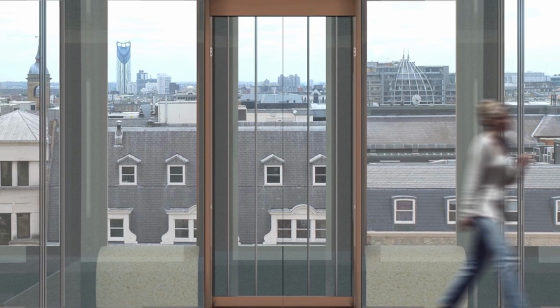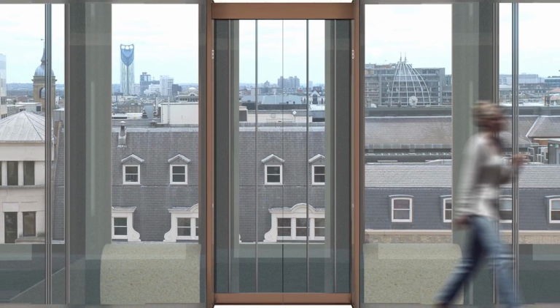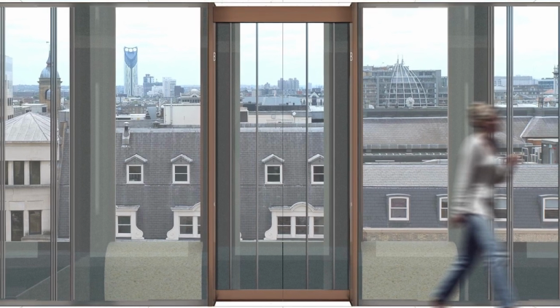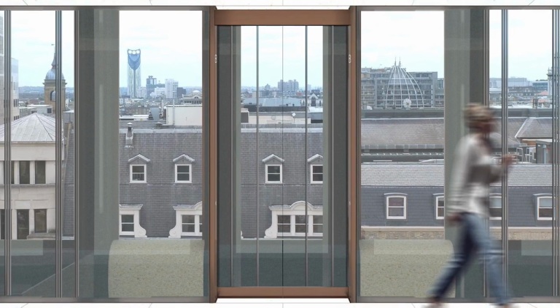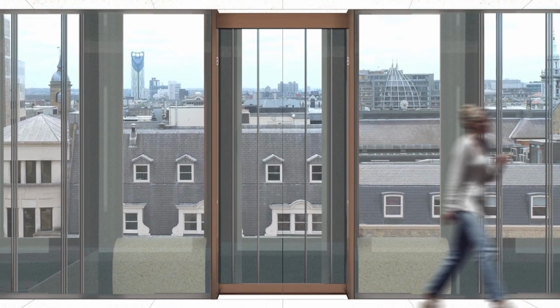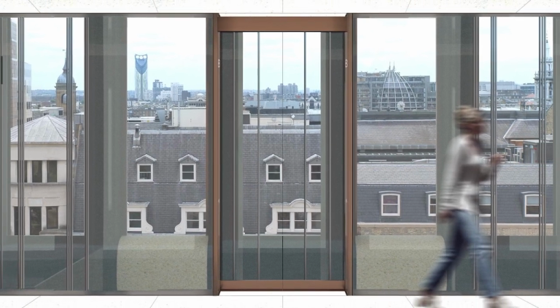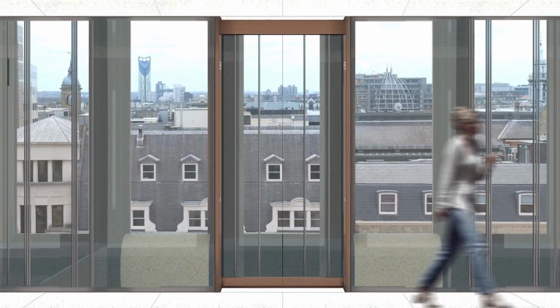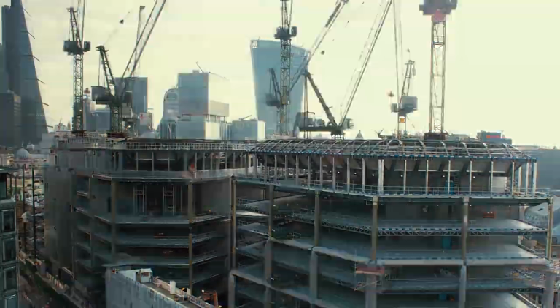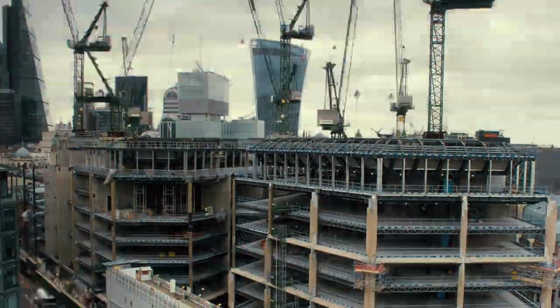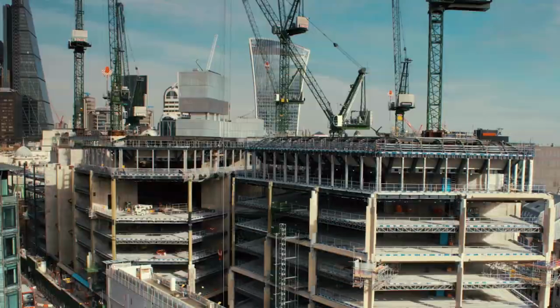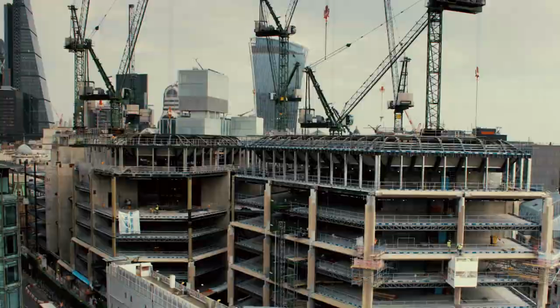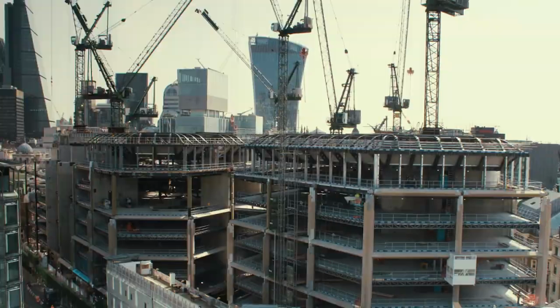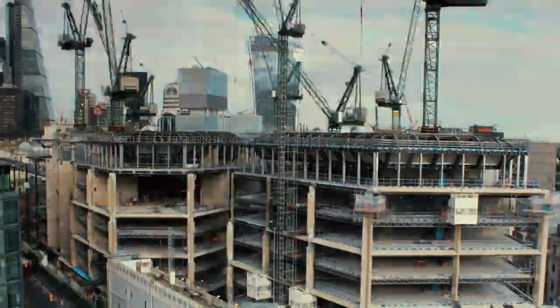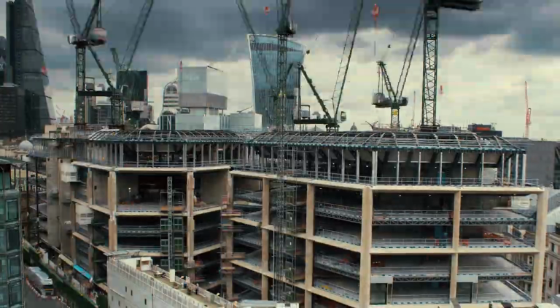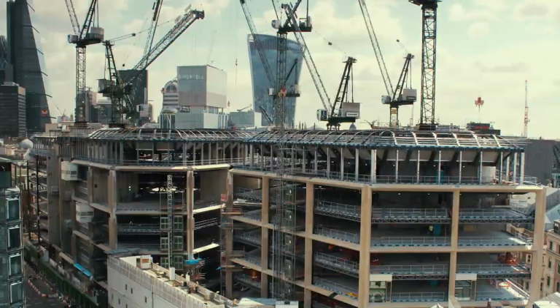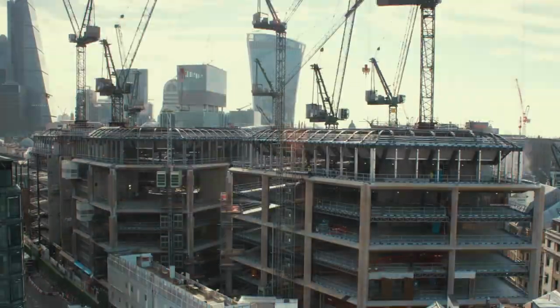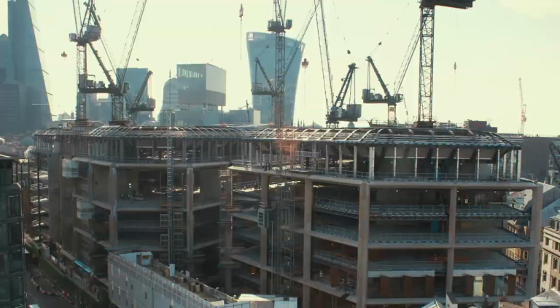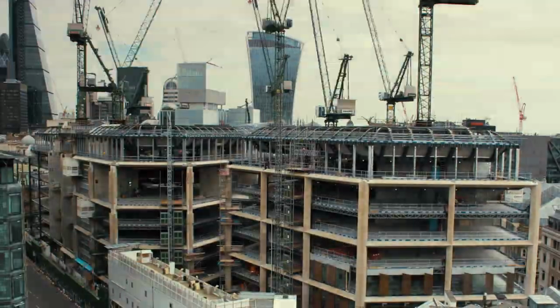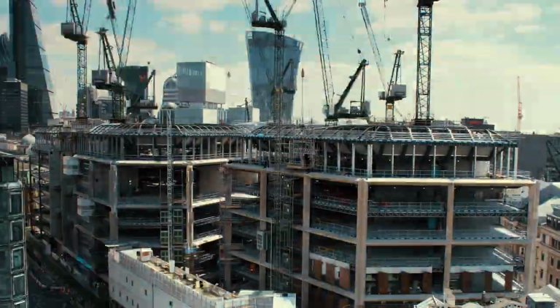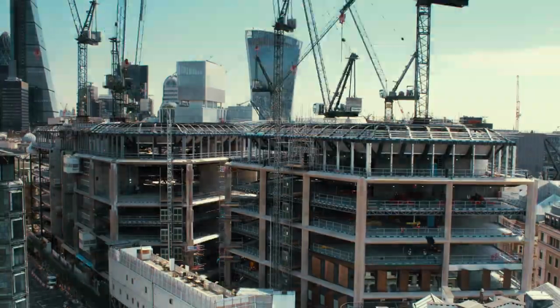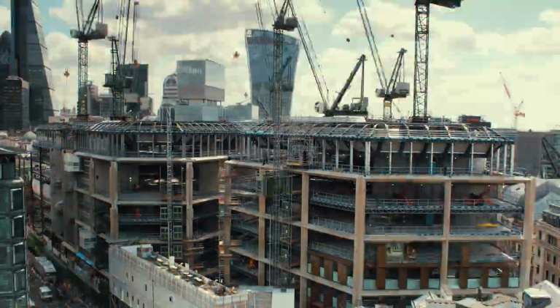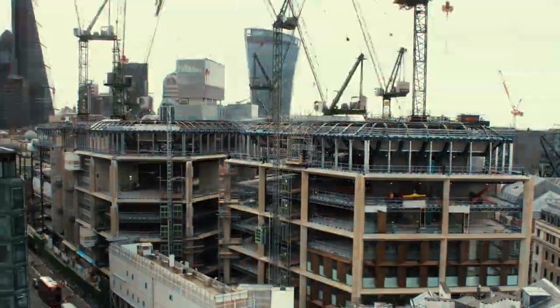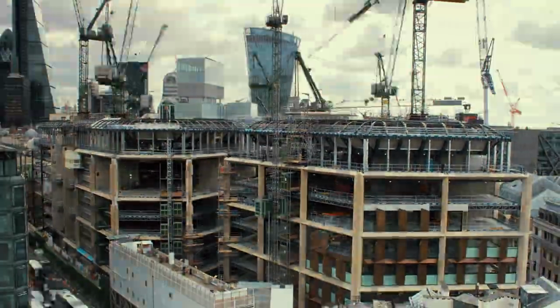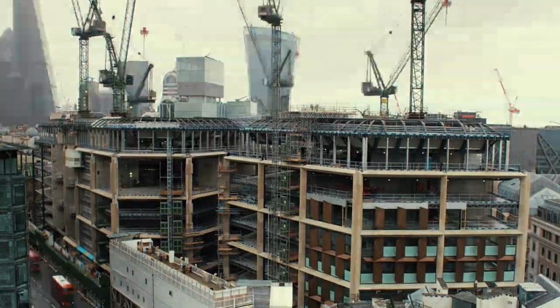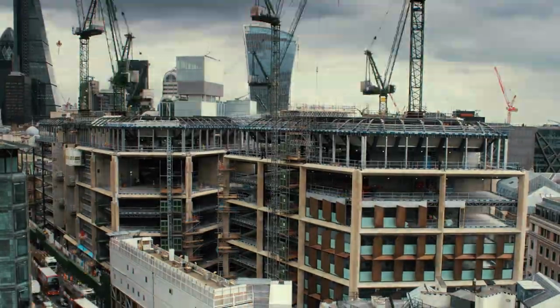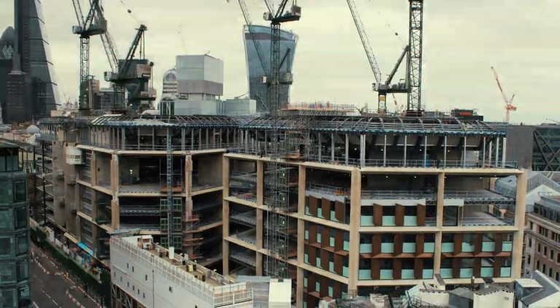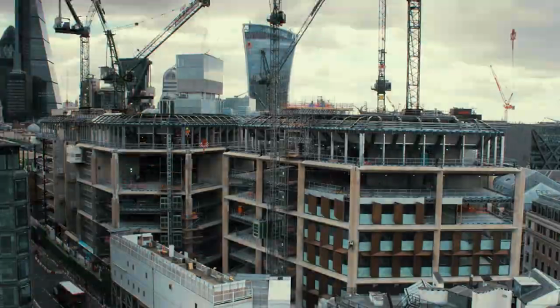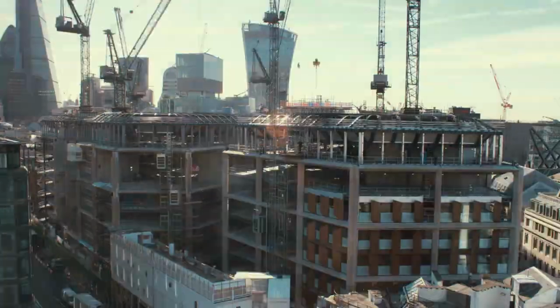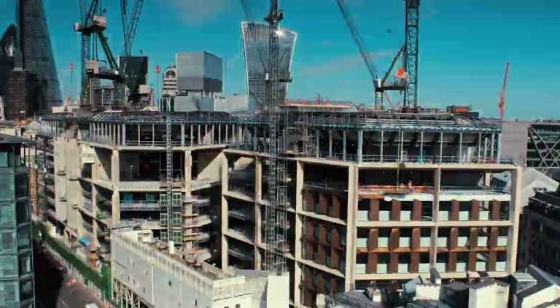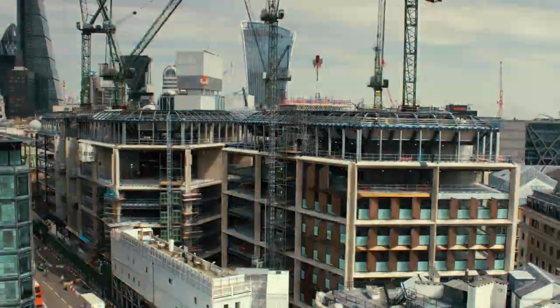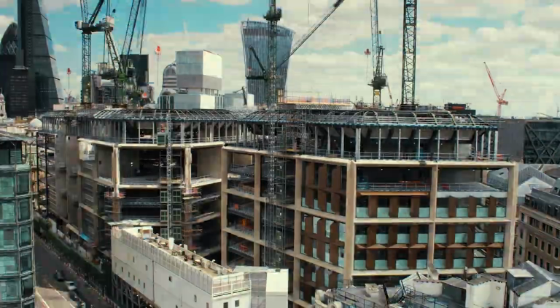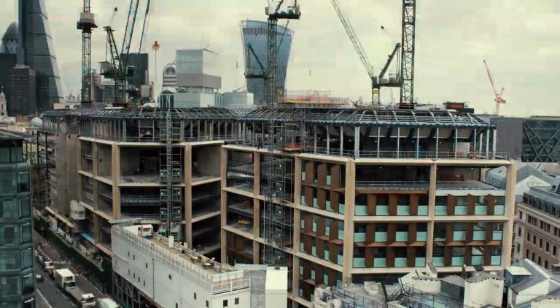These handcrafted materials — stone, bronze, glass — and the innovative scenic lifts come together to create a unique yet classical facade that fits seamlessly into the historical environment.